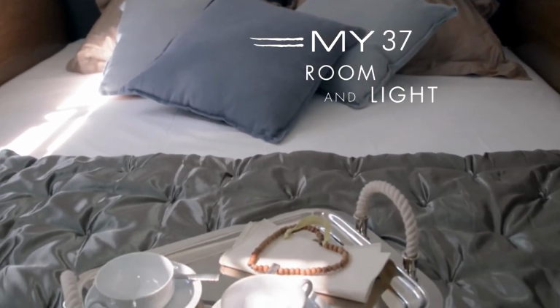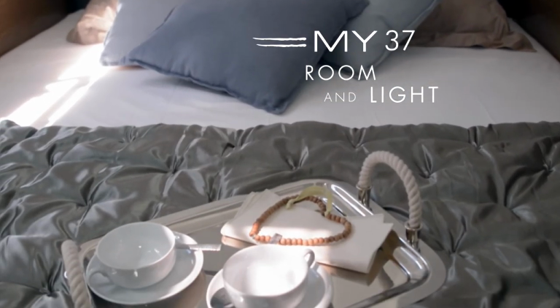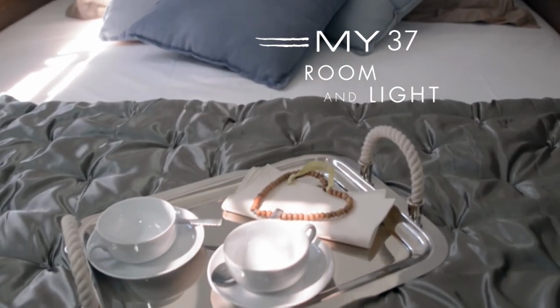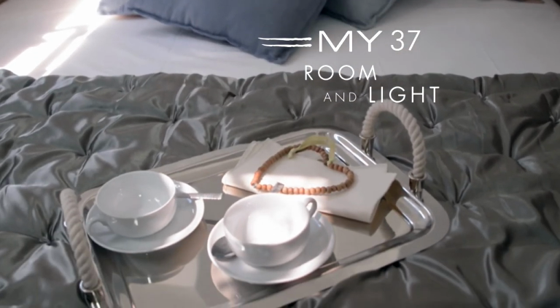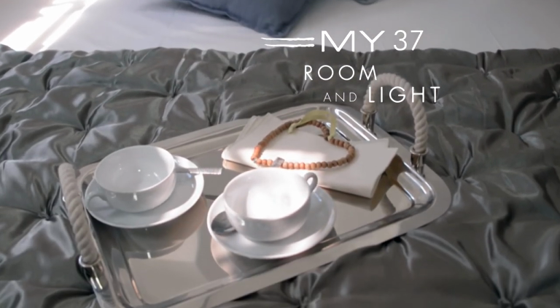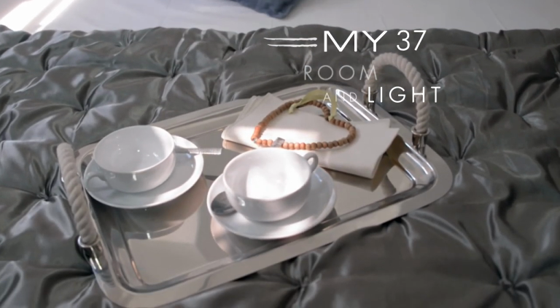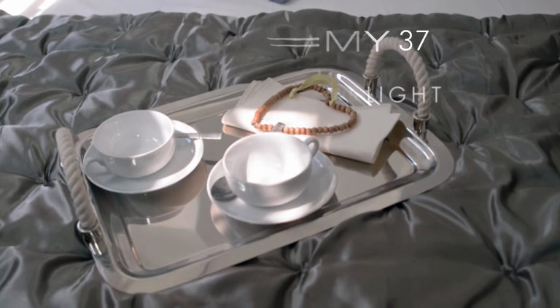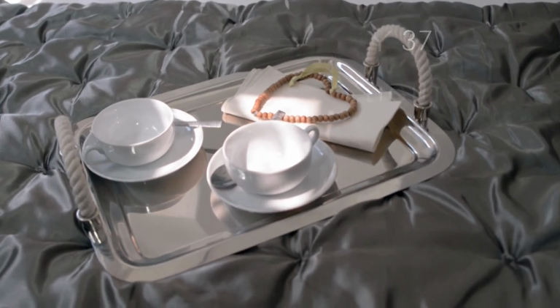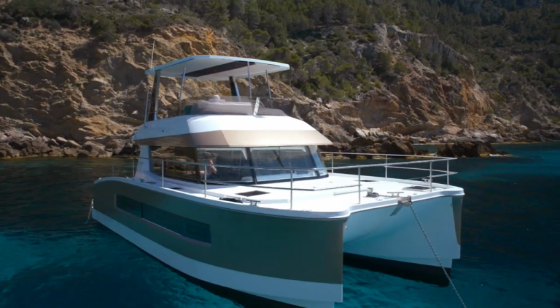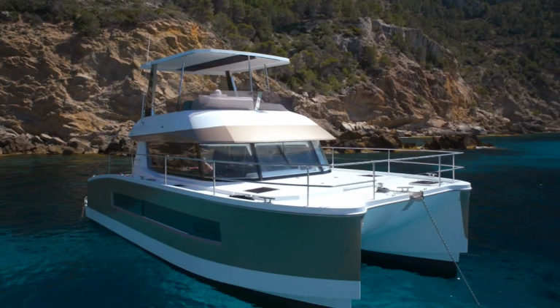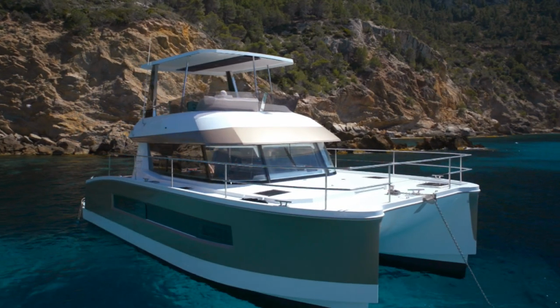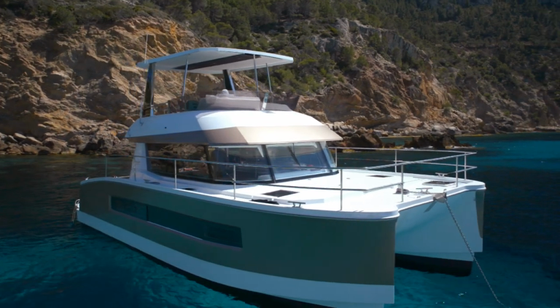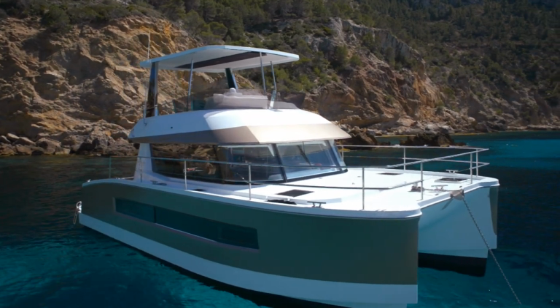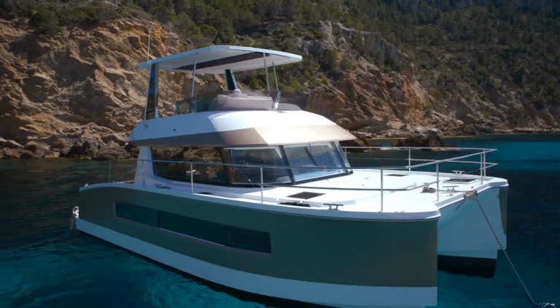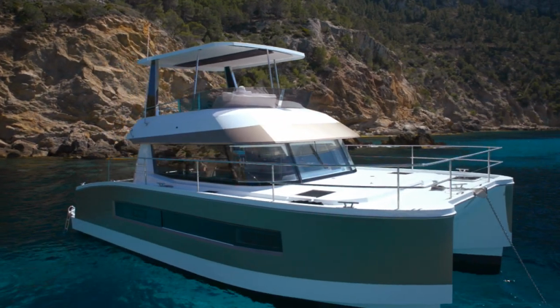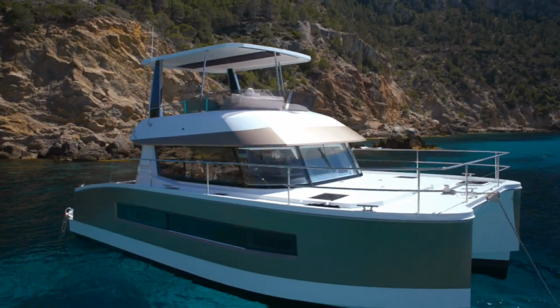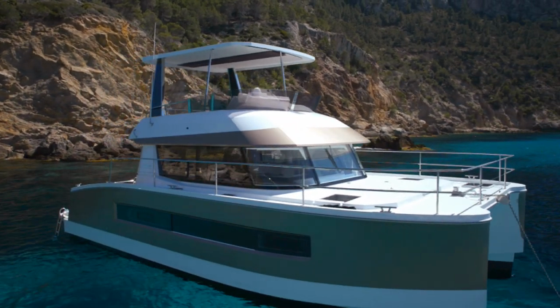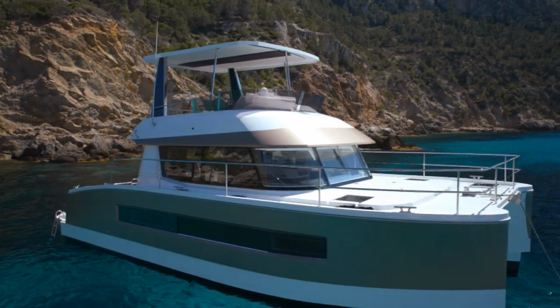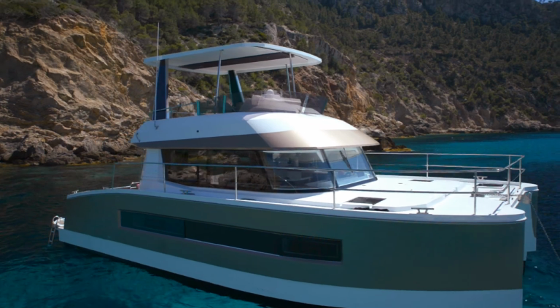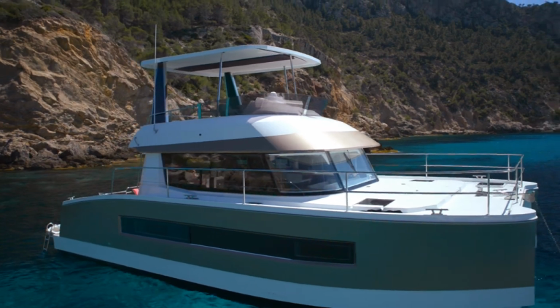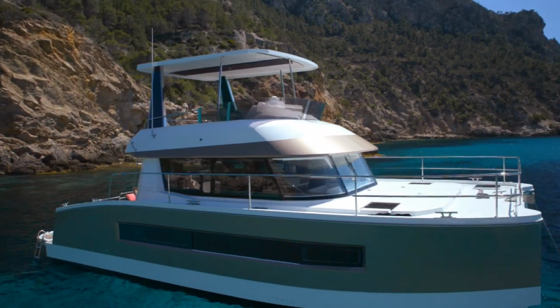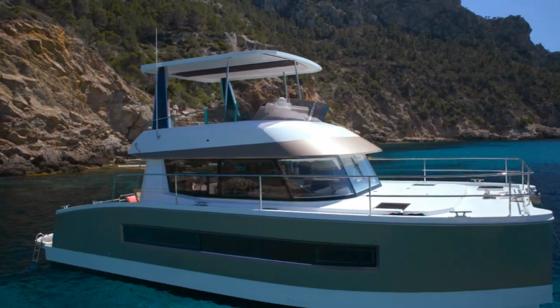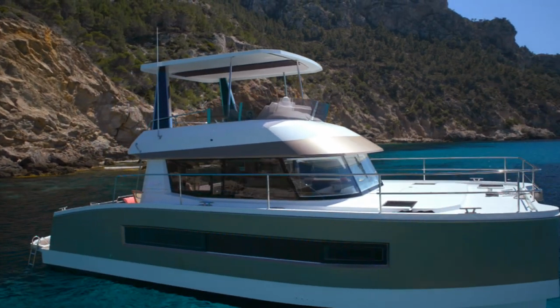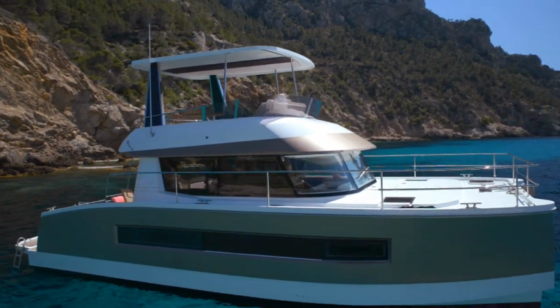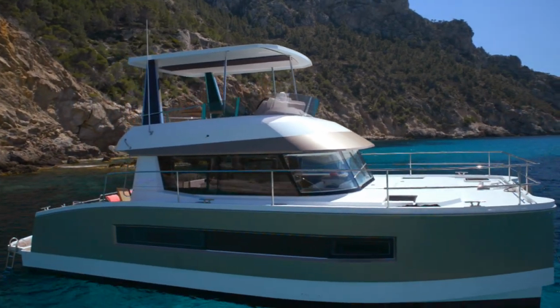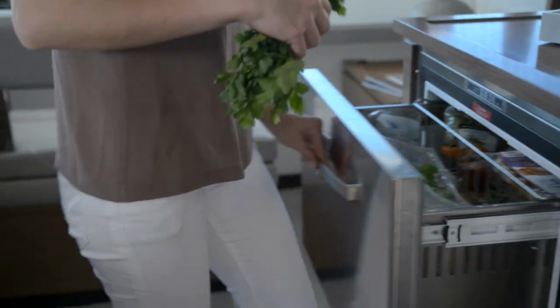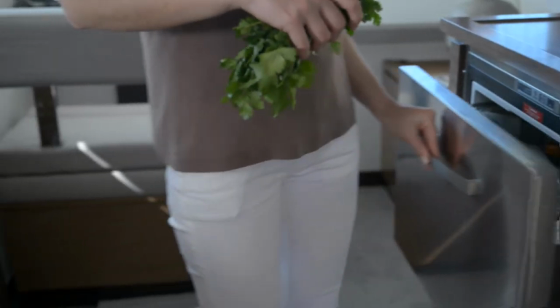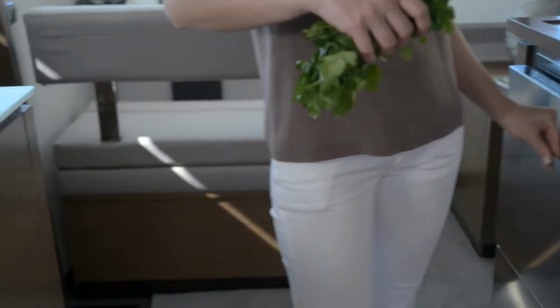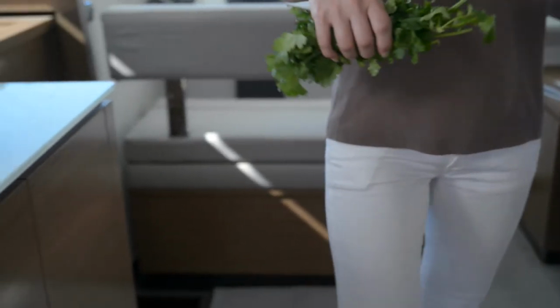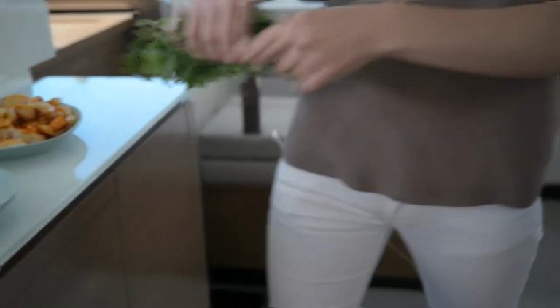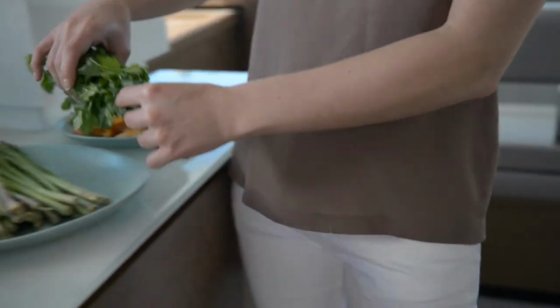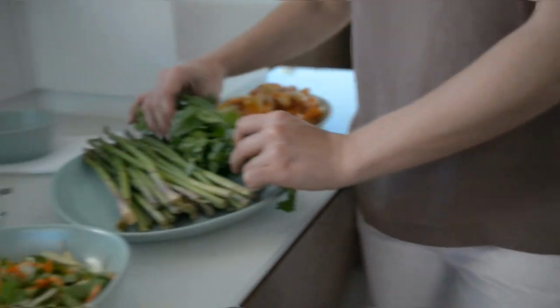To starboard, two cabins and a separate head are reserved for guests. Thus, Fontaine Pajot My37 living areas with a view of the sea offer all passengers privacy and wellbeing.